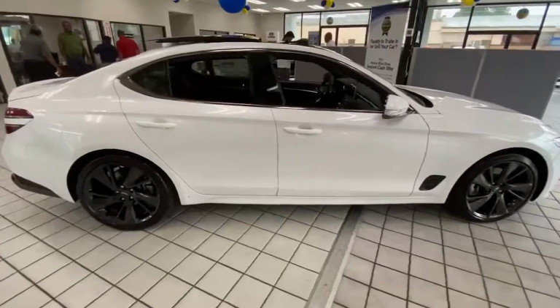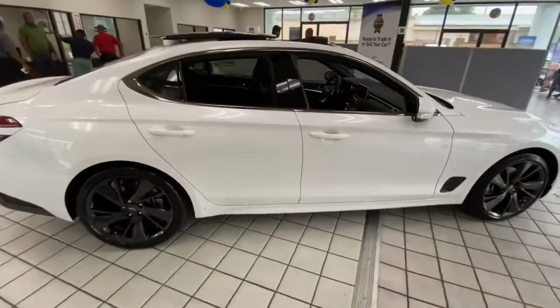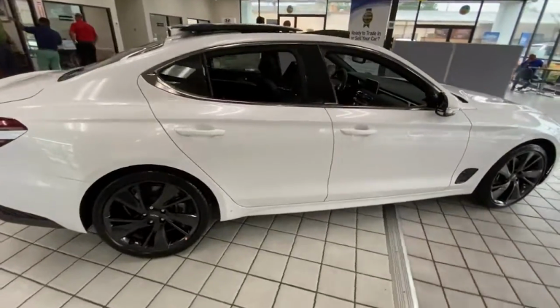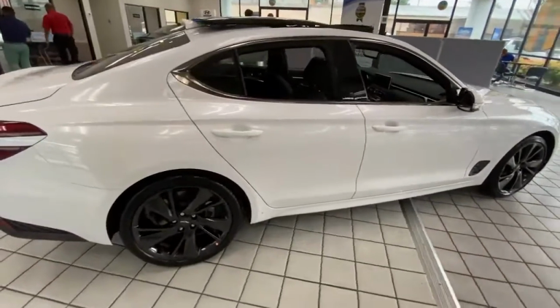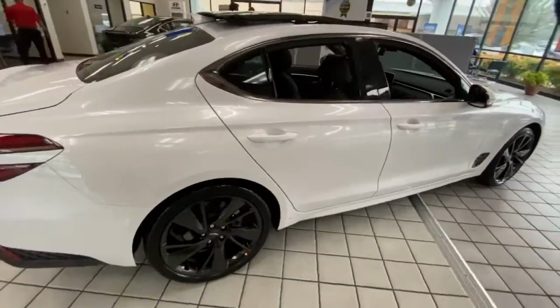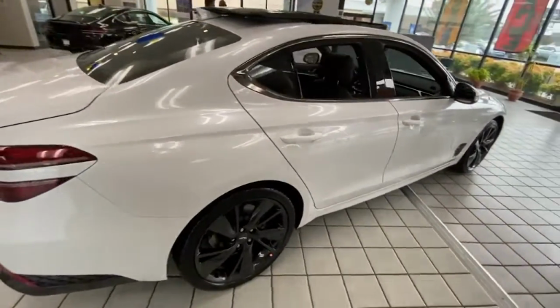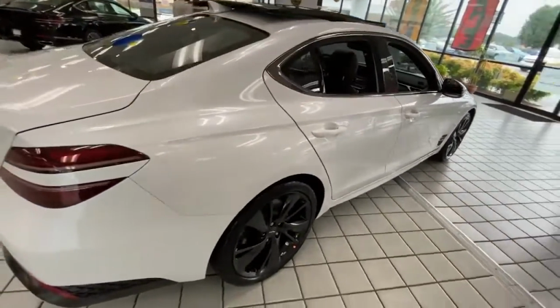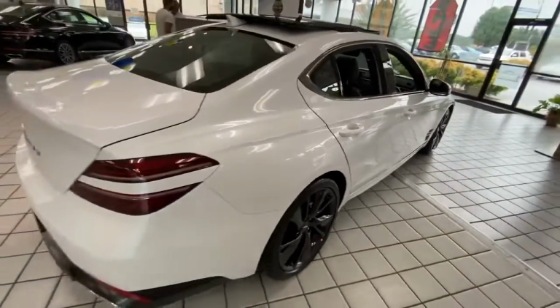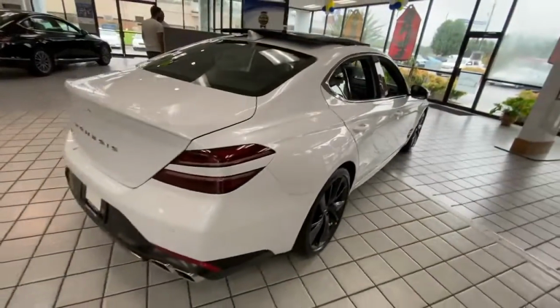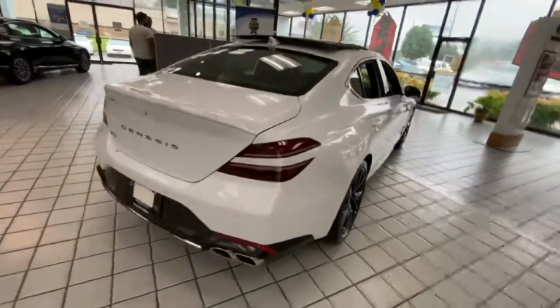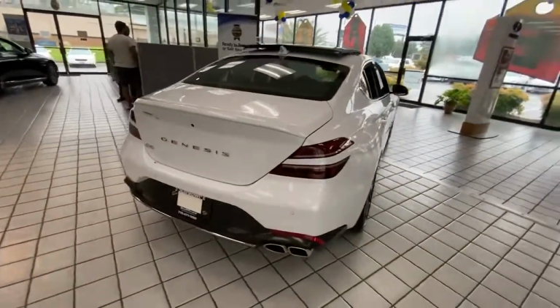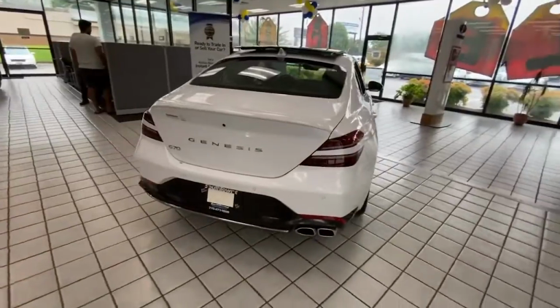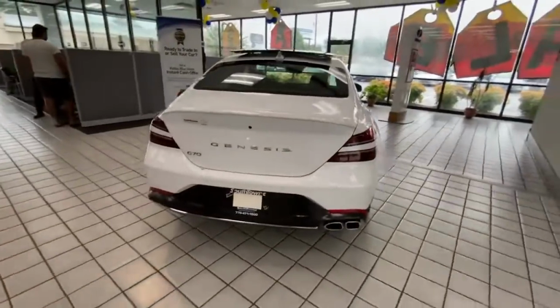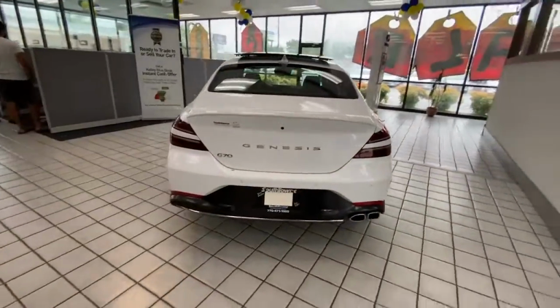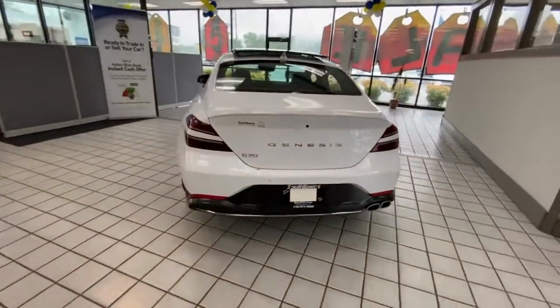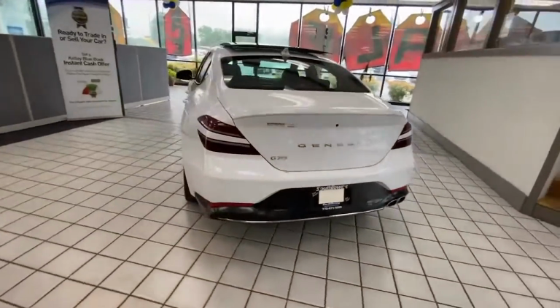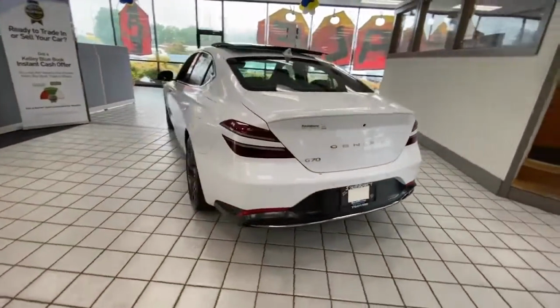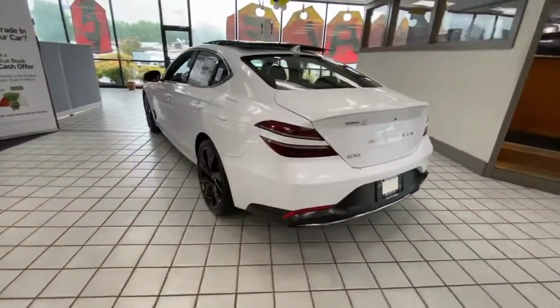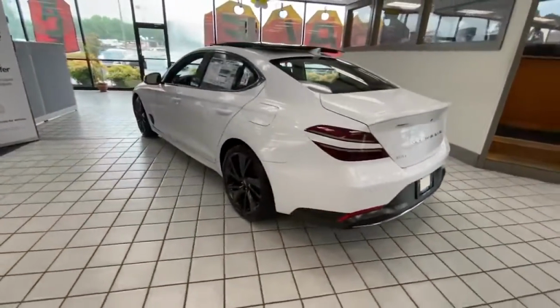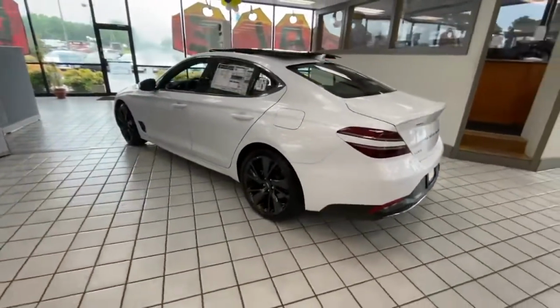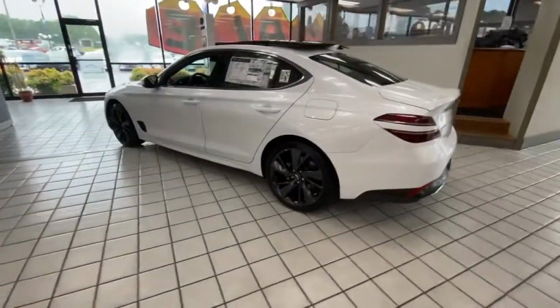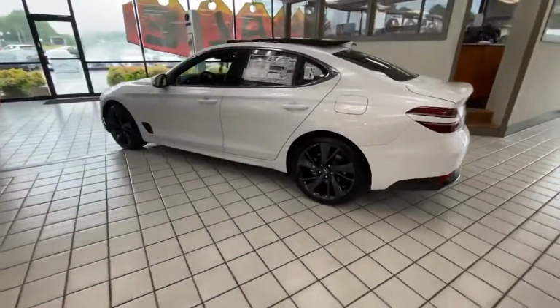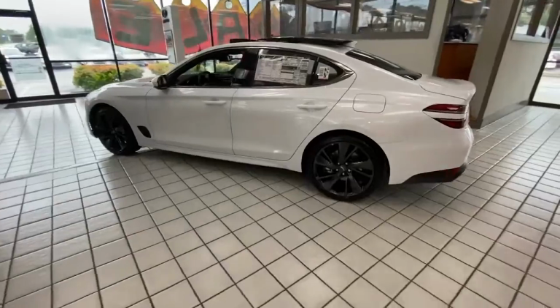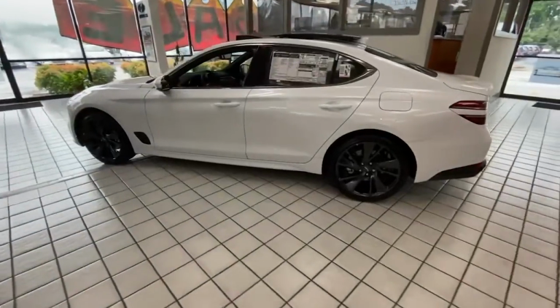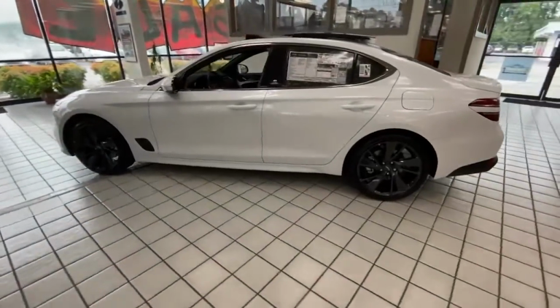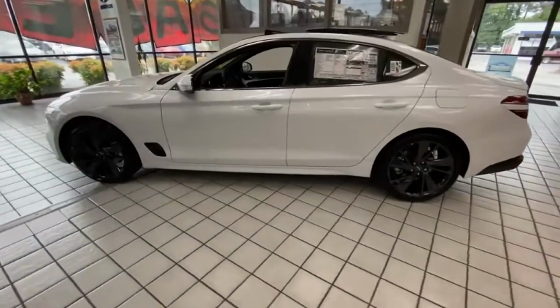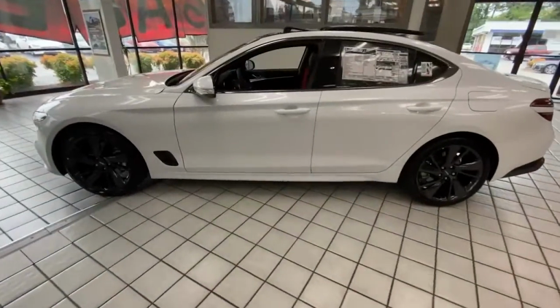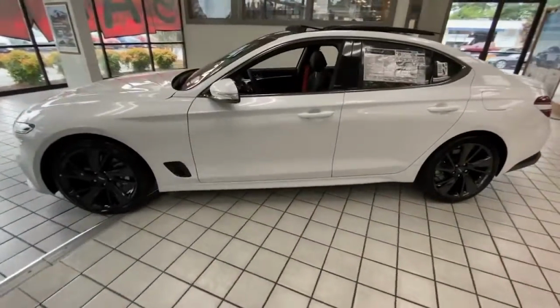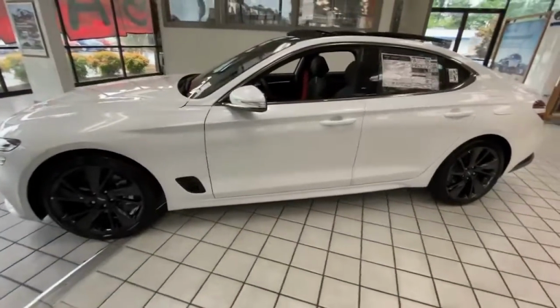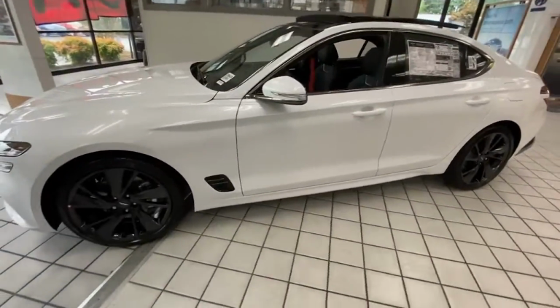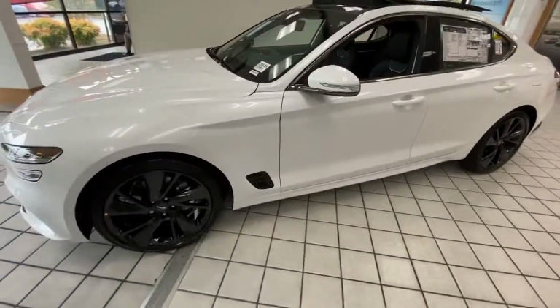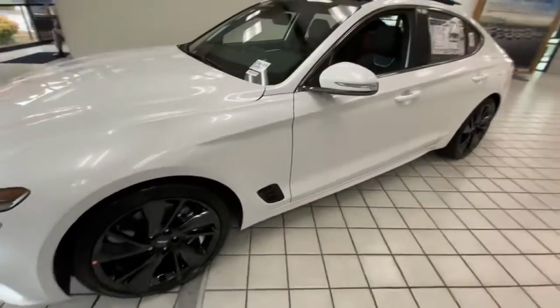Powerful, secure, efficient, and unmistakably premium, this compact sport sedan features high-end design and materials, standard driver assist safety tech, exclusive owner benefits, and available options like all-wheel drive and Brembo brakes.